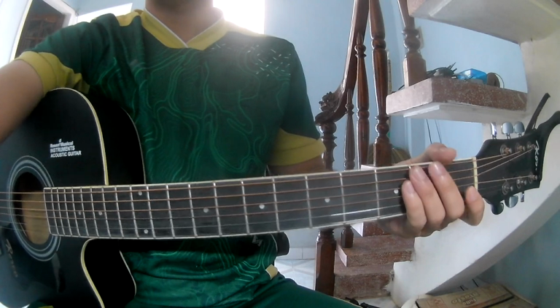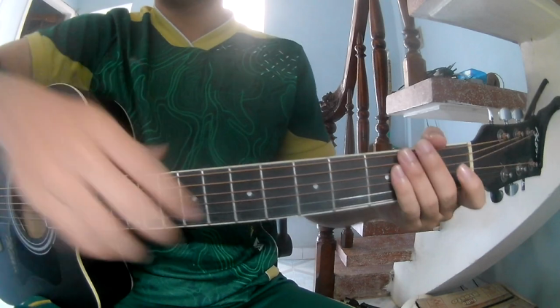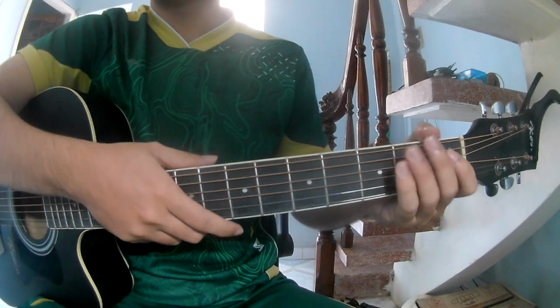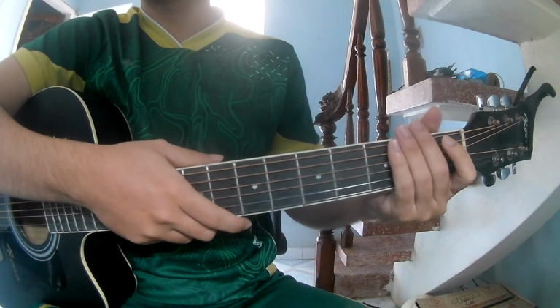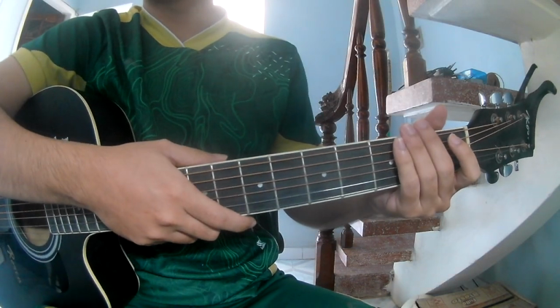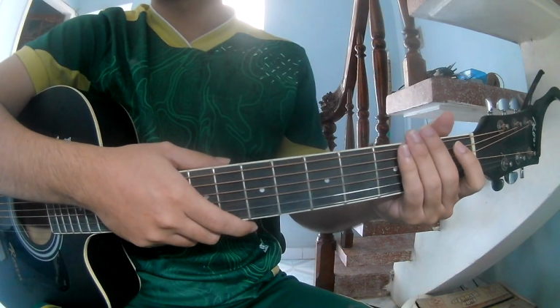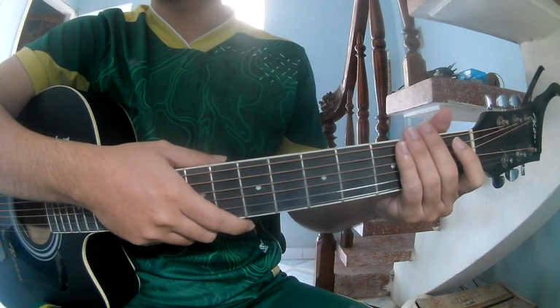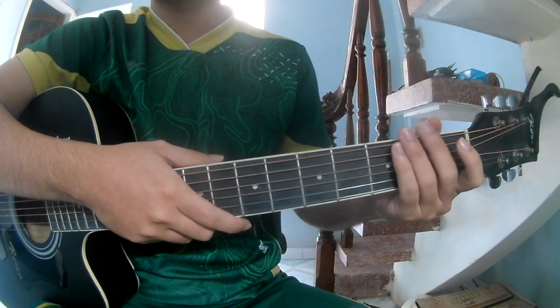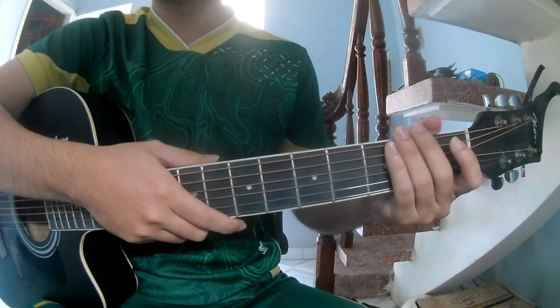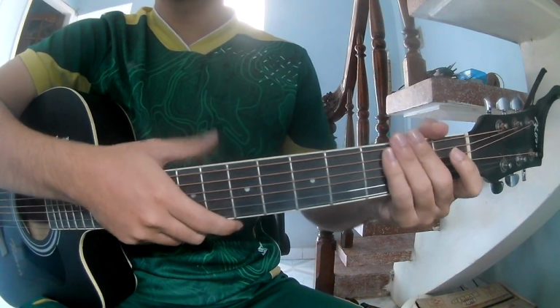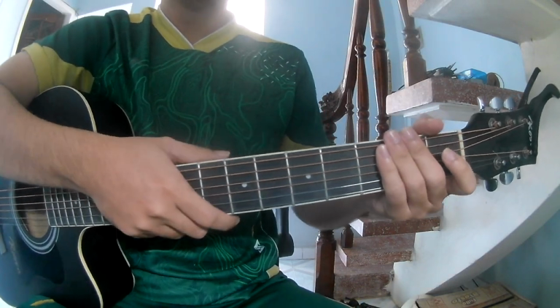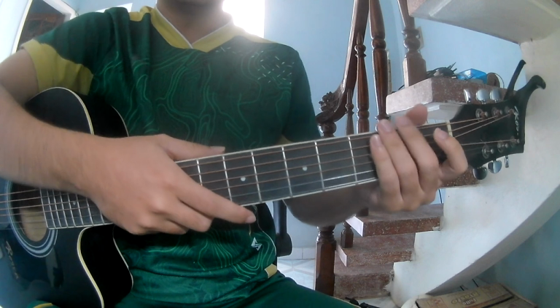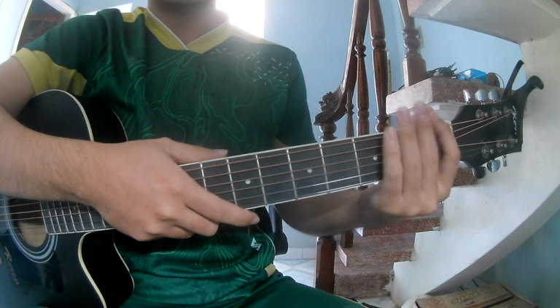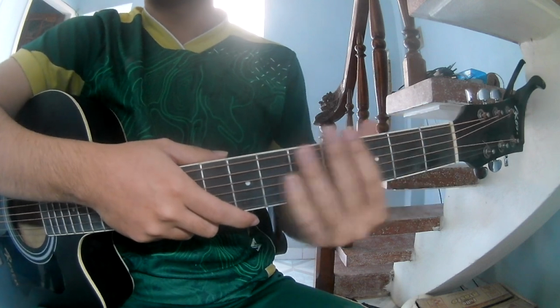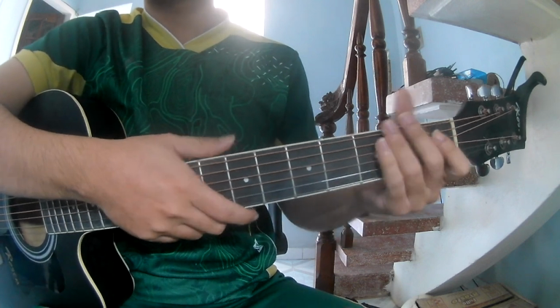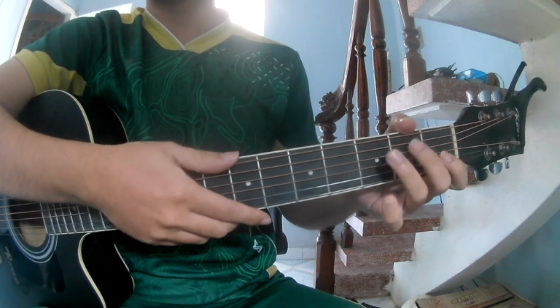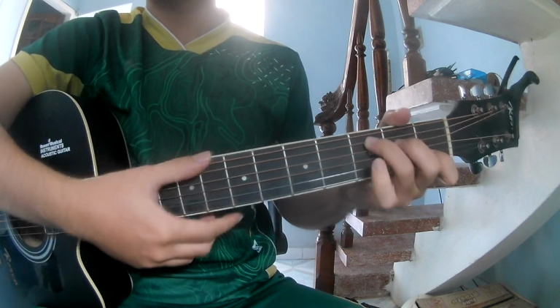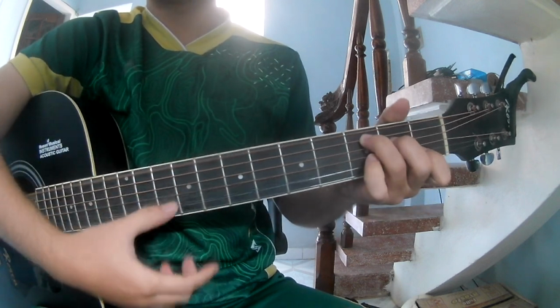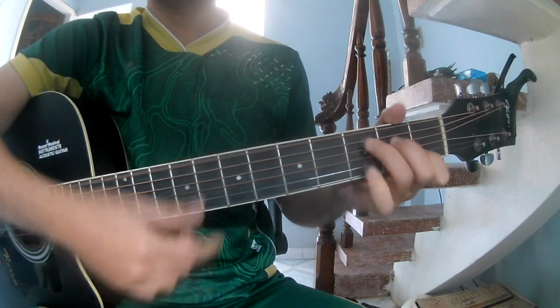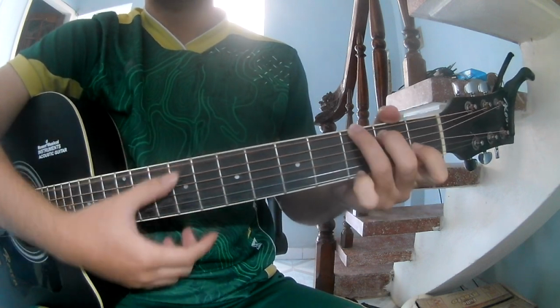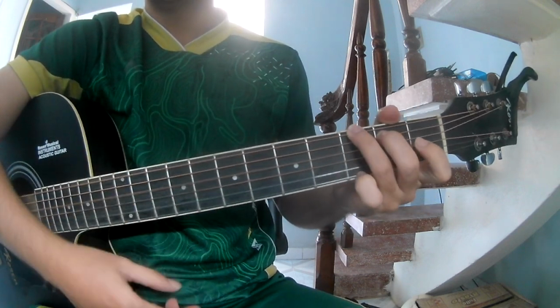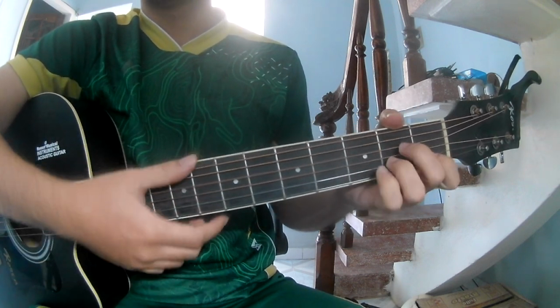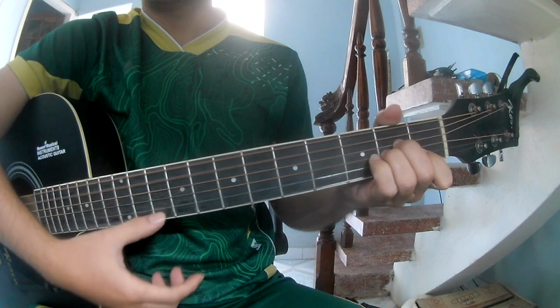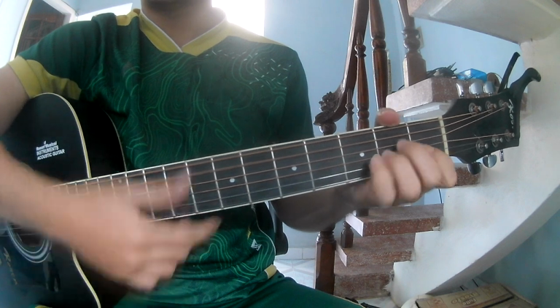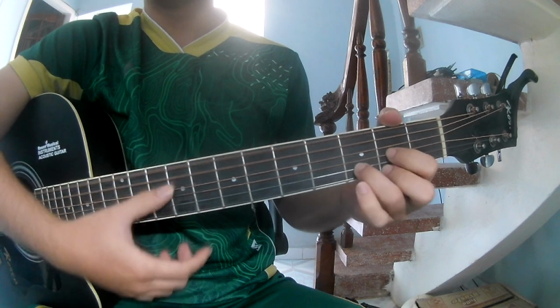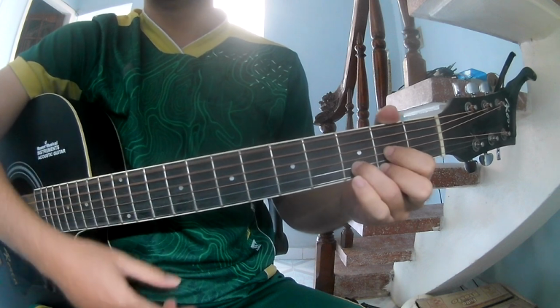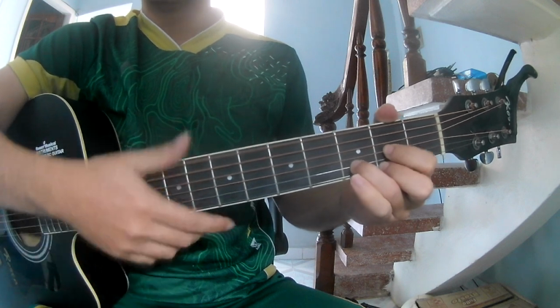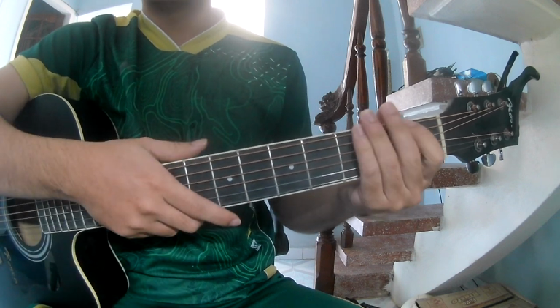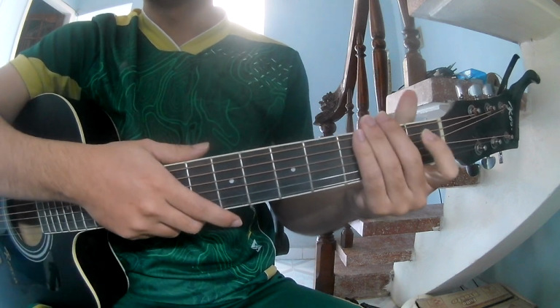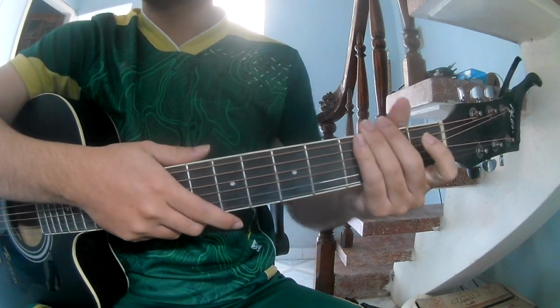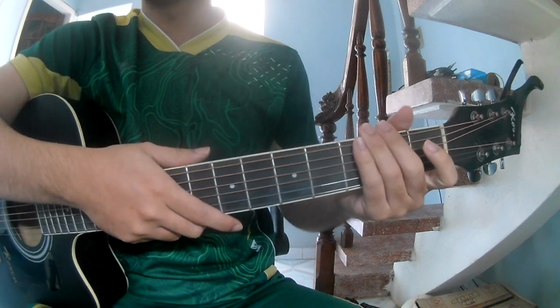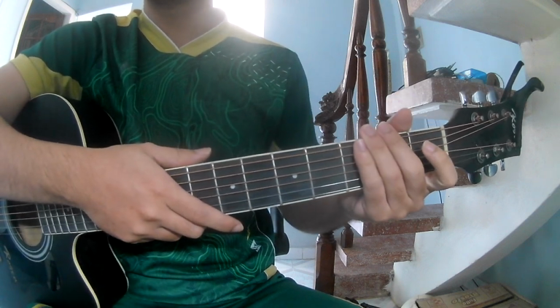Hi everyone, today we show how to play guitar — Capricorn by Weeknd. First, those of you can watch the chords to this song: C, G, Am, and D. You can find the chords in the description.